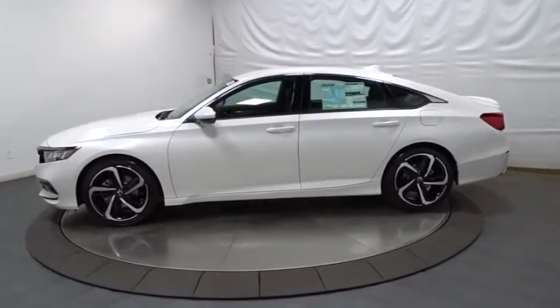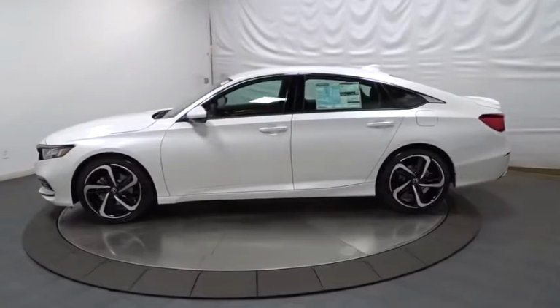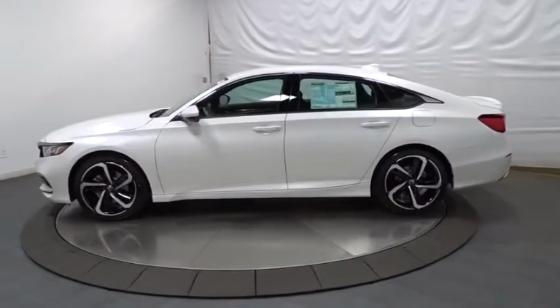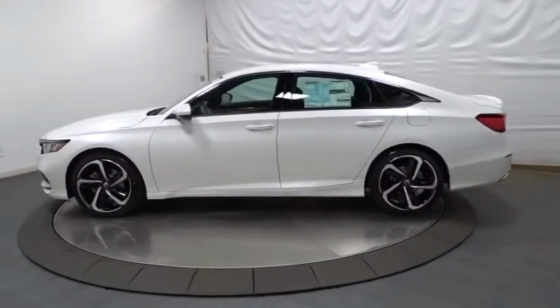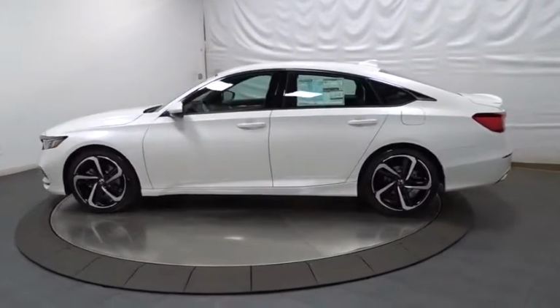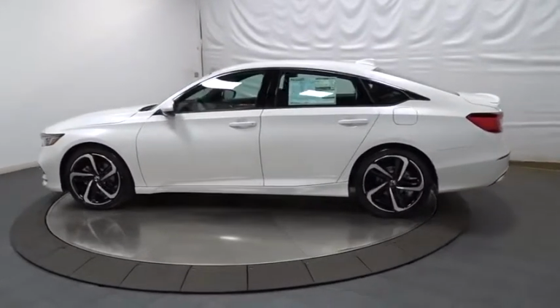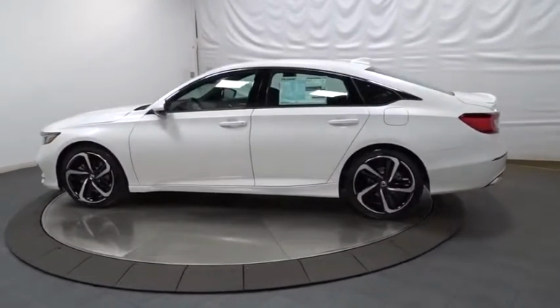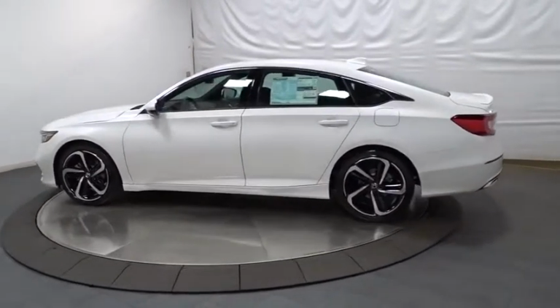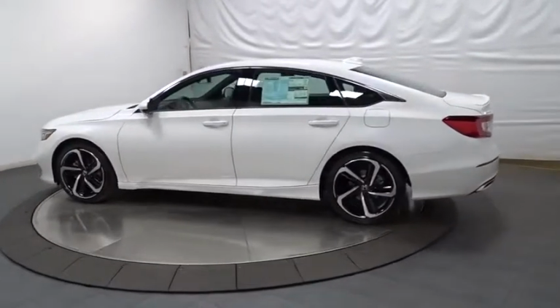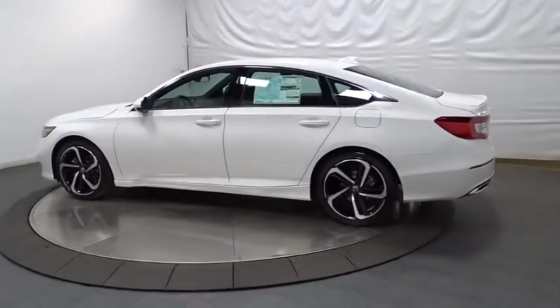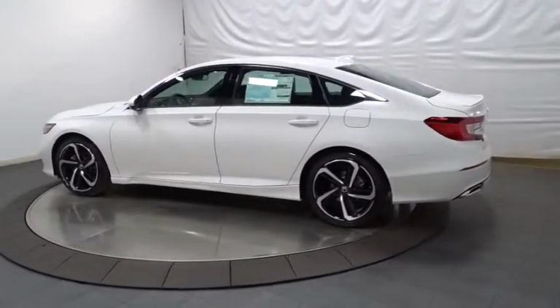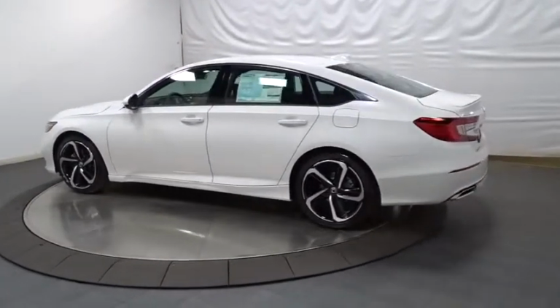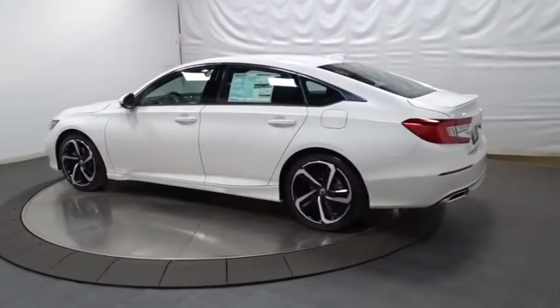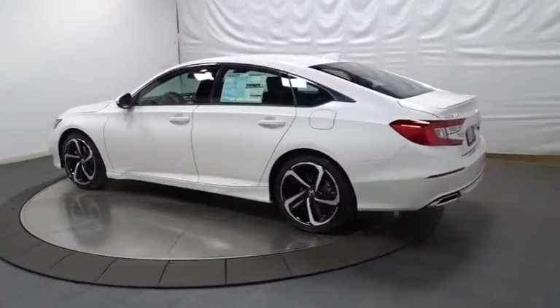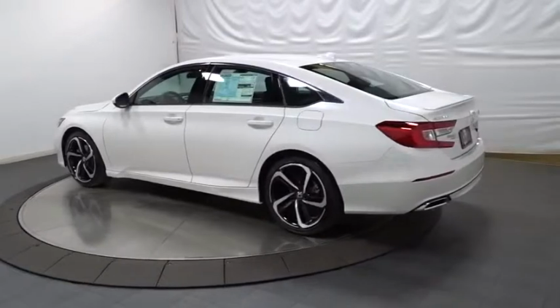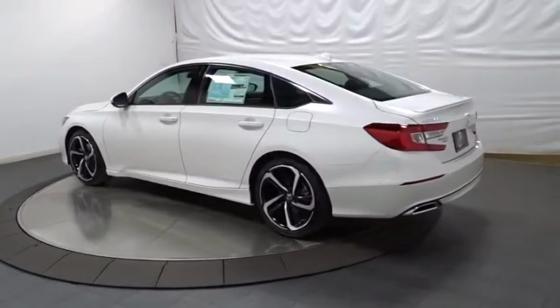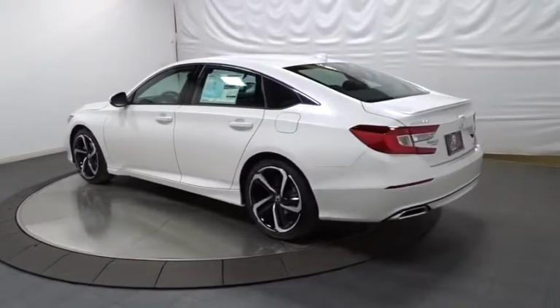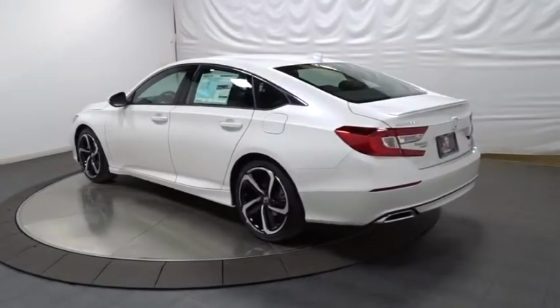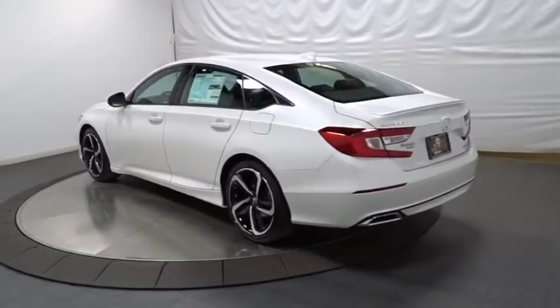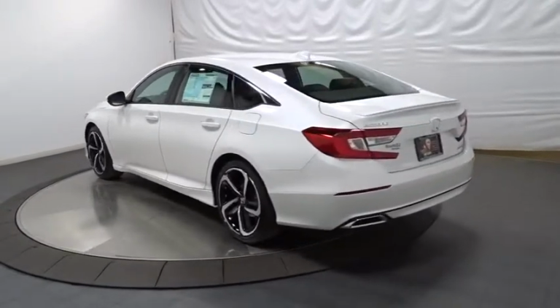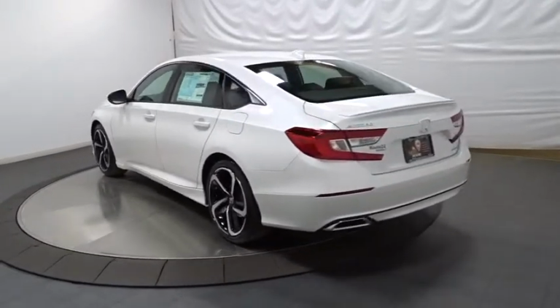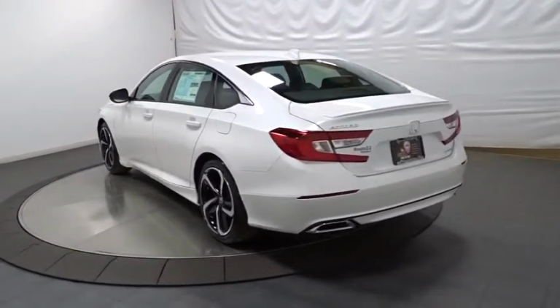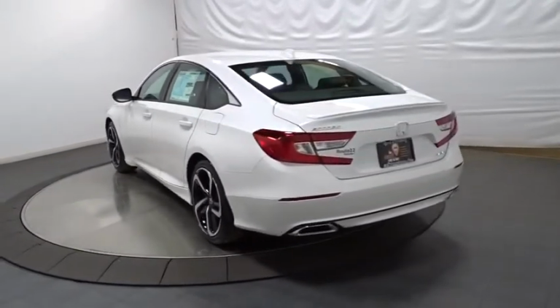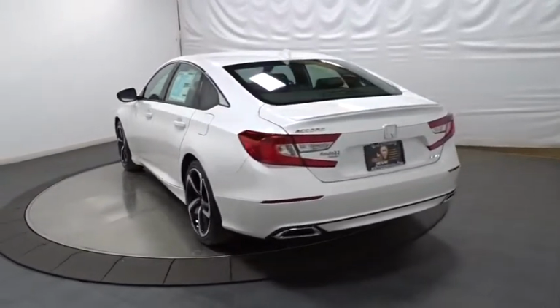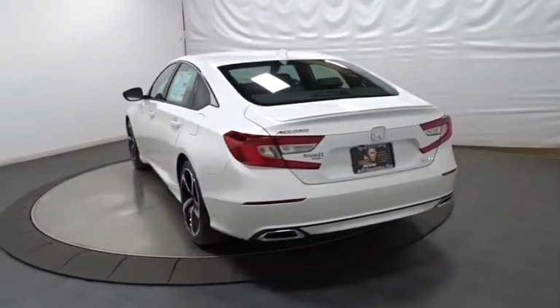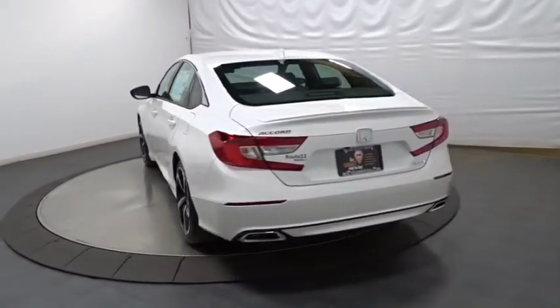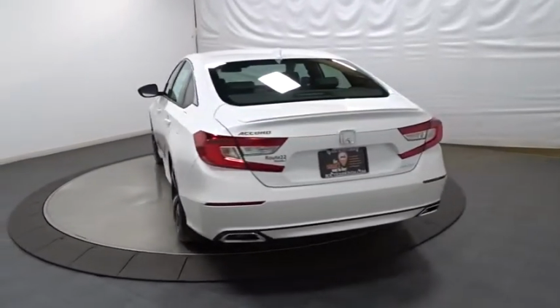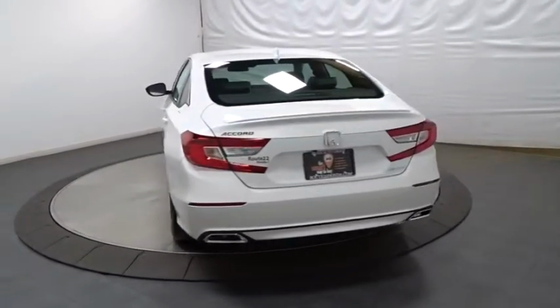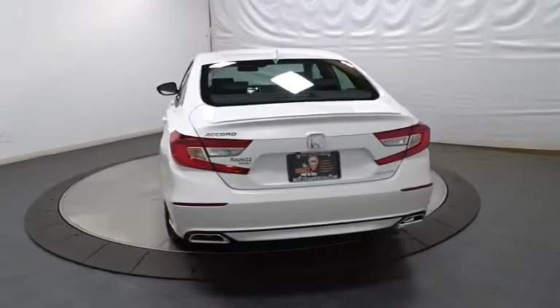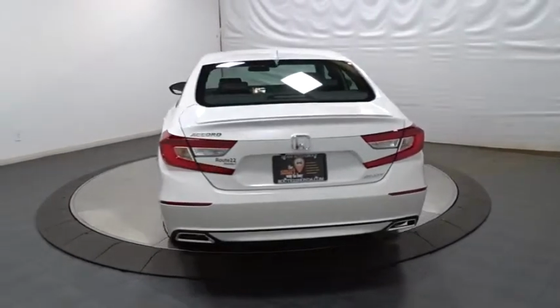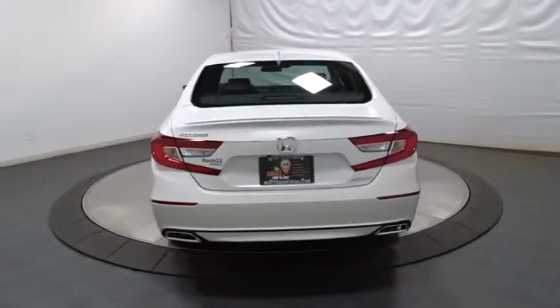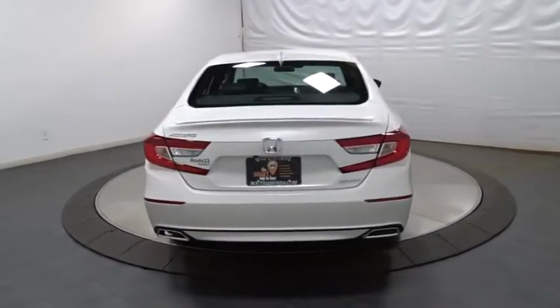This vehicle has less than 100 miles. Here are some of this vehicle's great options: backup camera, keyless entry, Bluetooth, leather-wrapped steering wheel, front wheel drive, trip computer, fog lights.